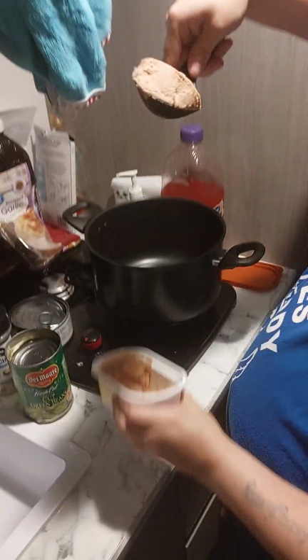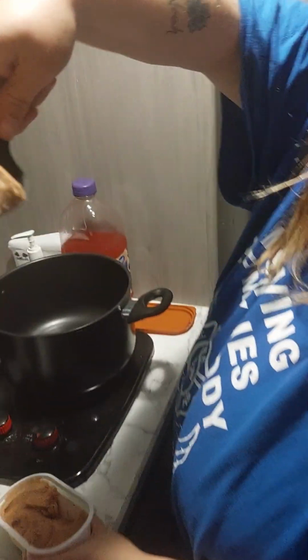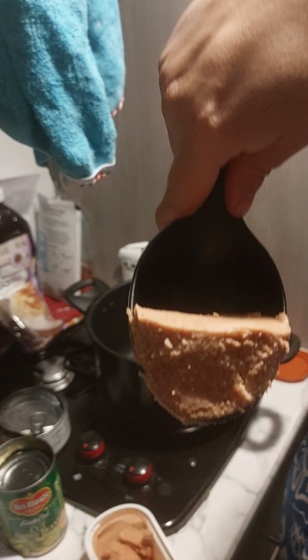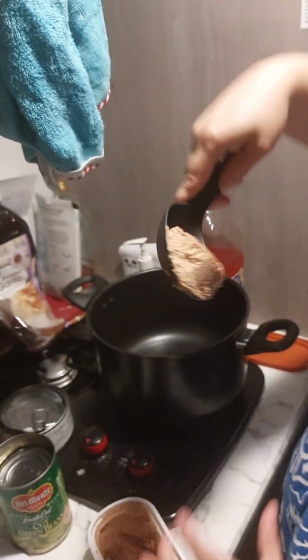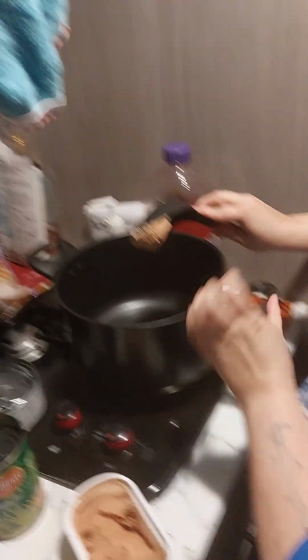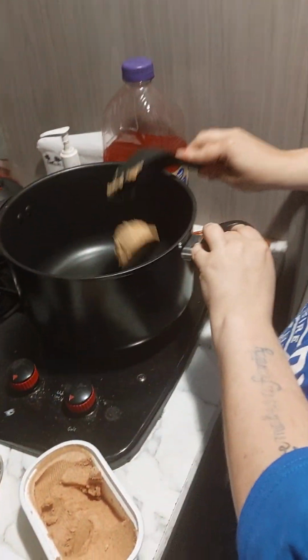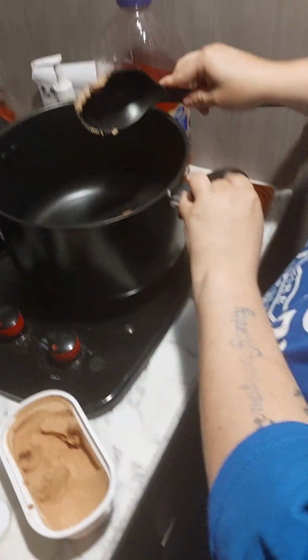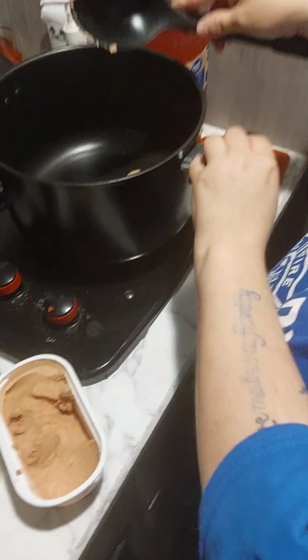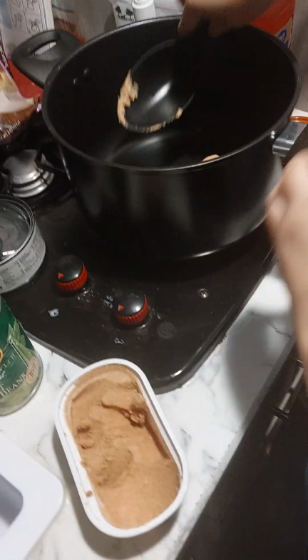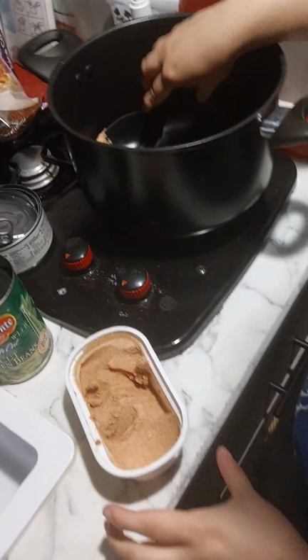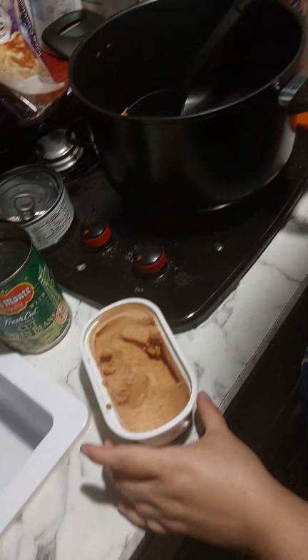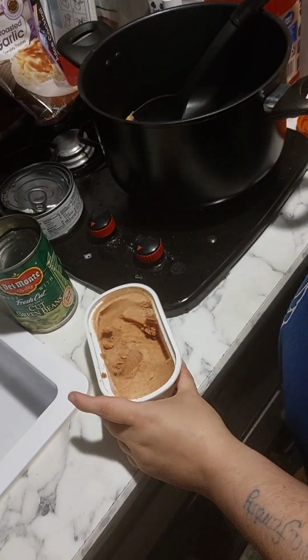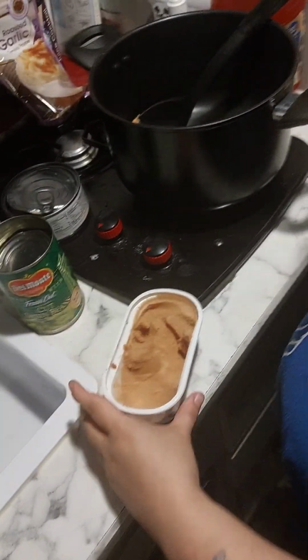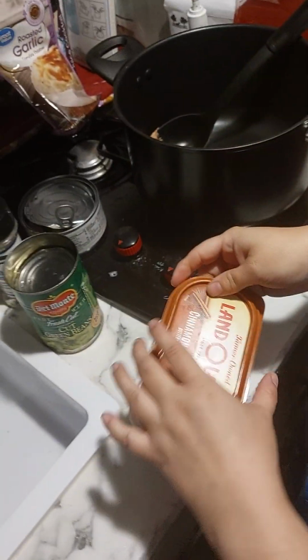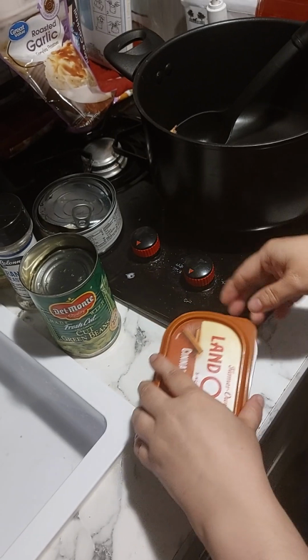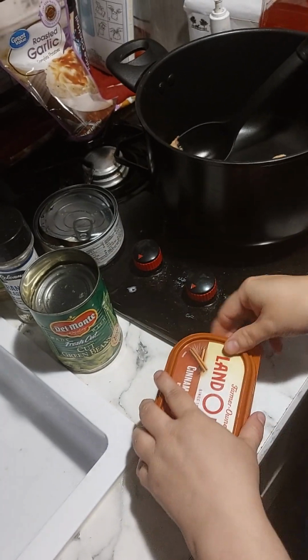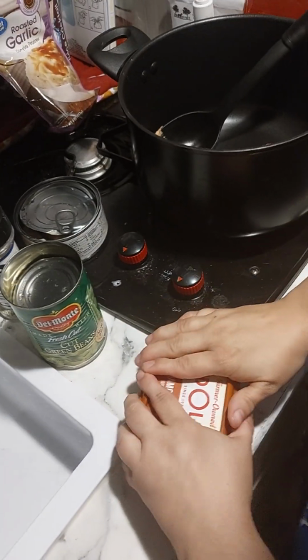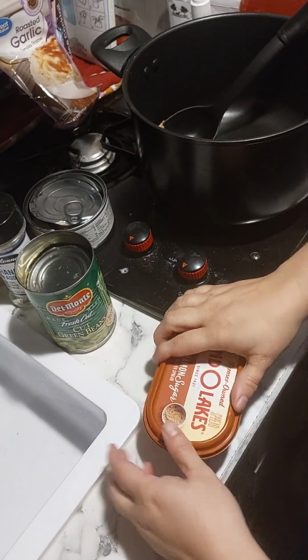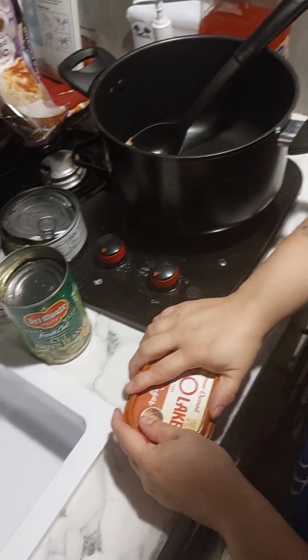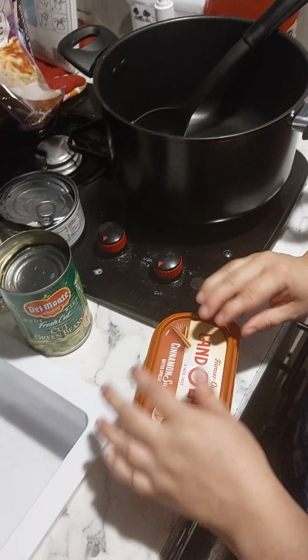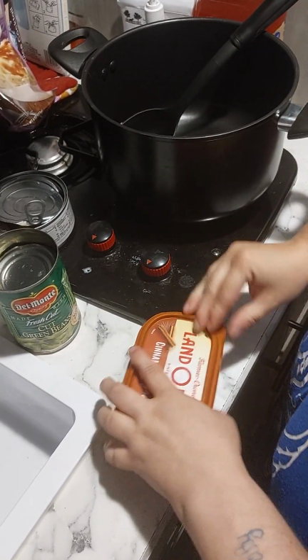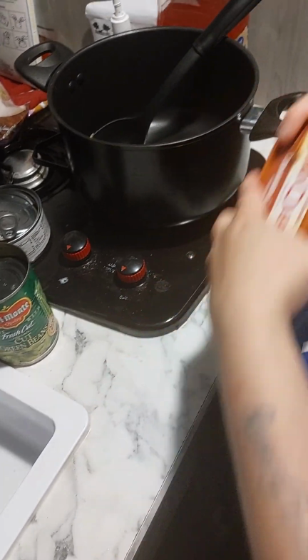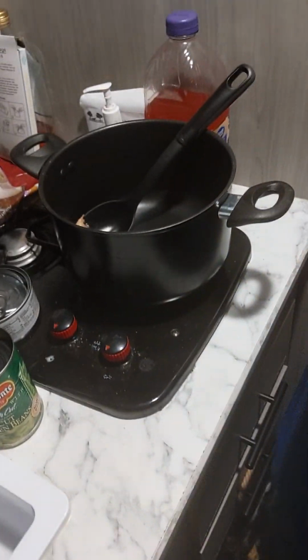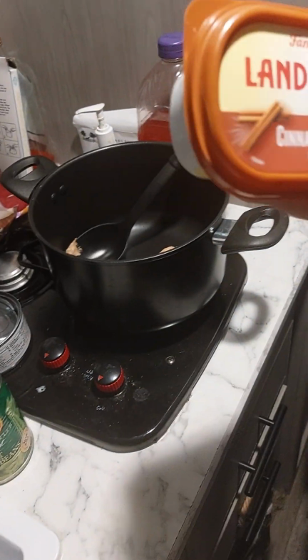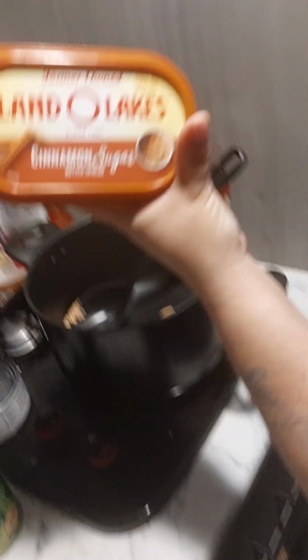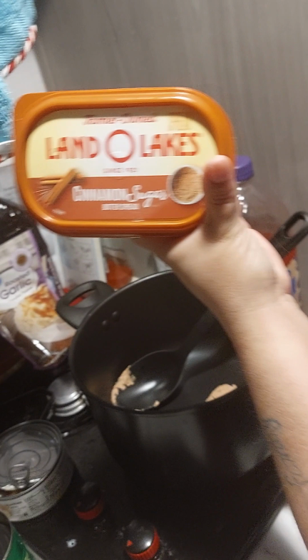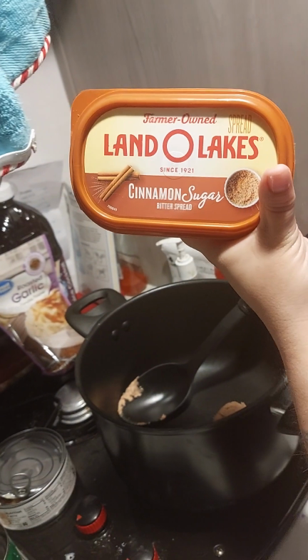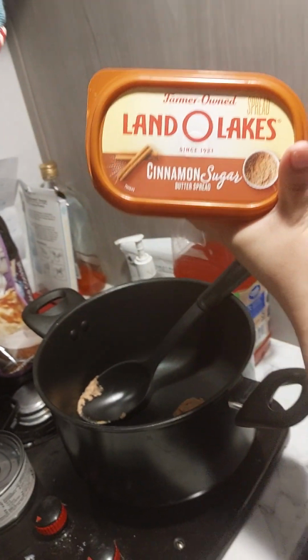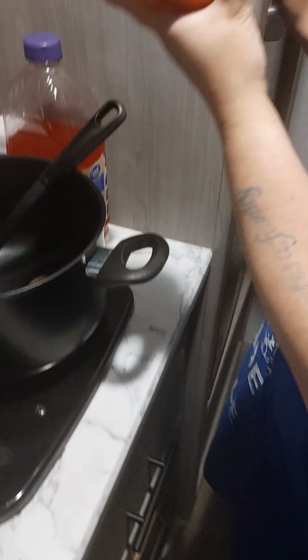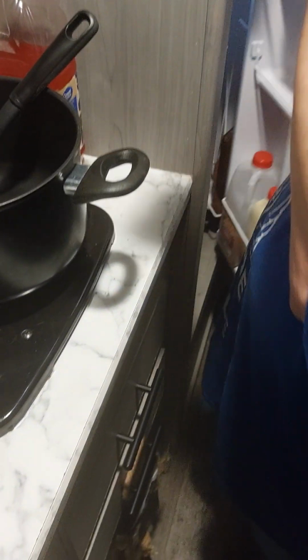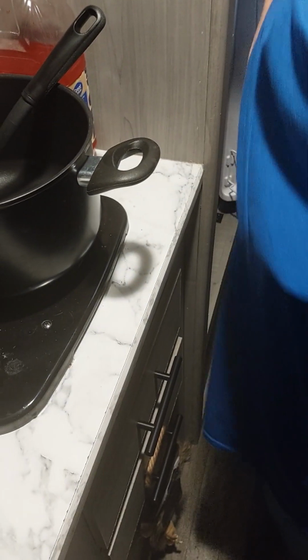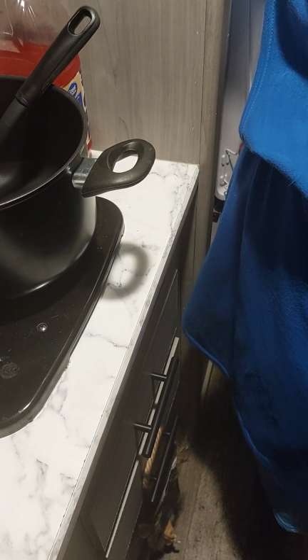How about that much butter? I'm going to use about a teaspoon to a tablespoon of butter. That's the kind I'm using tonight, but you can use any butter that you like.